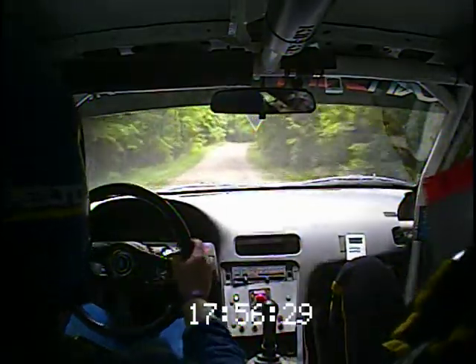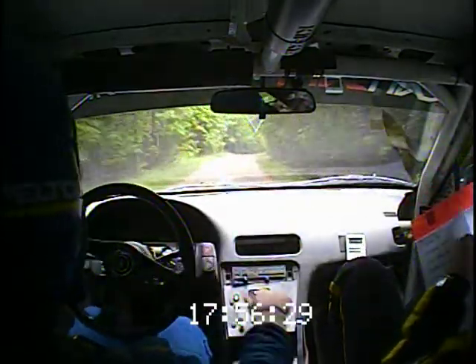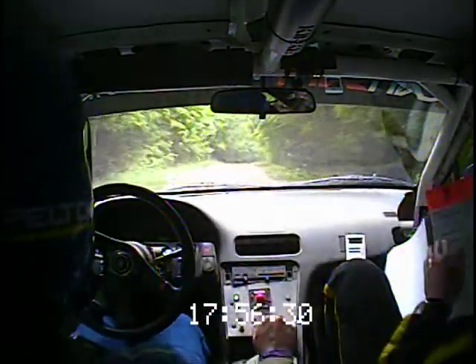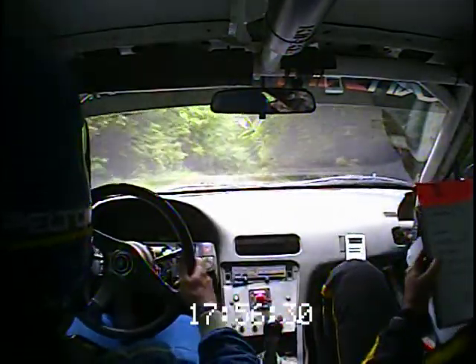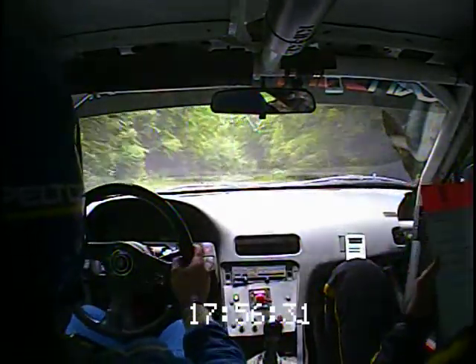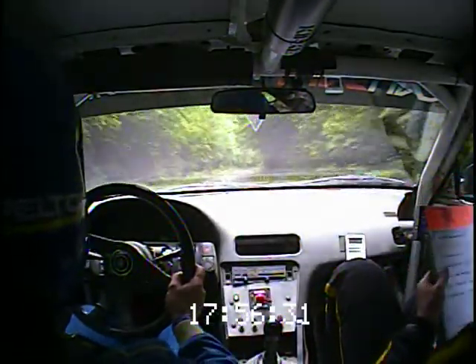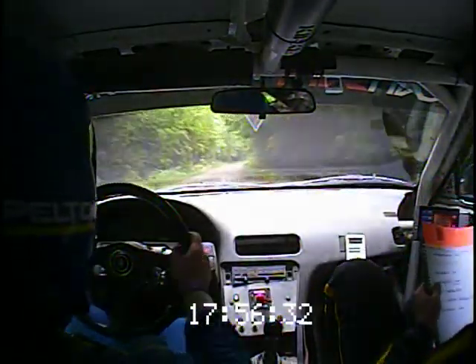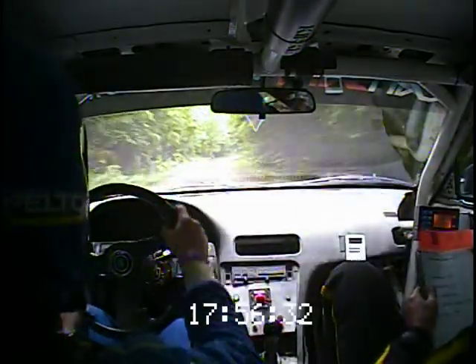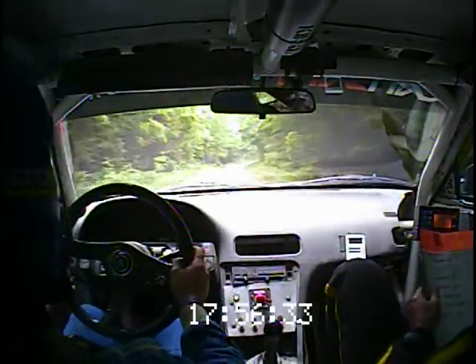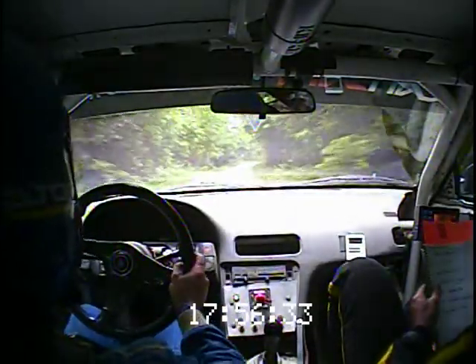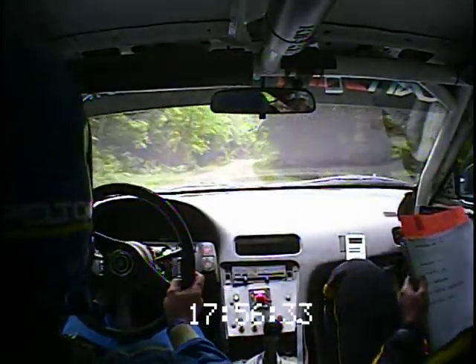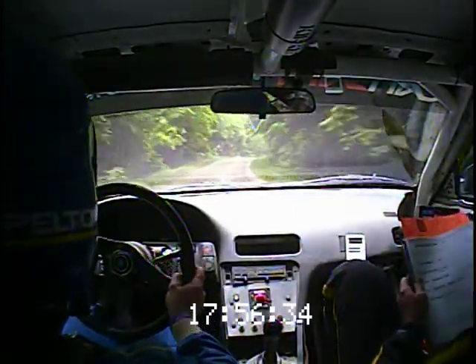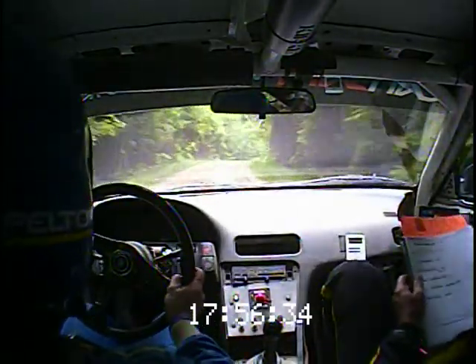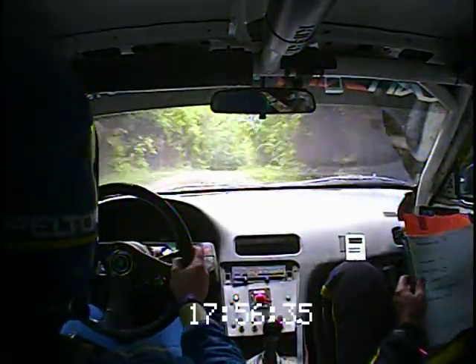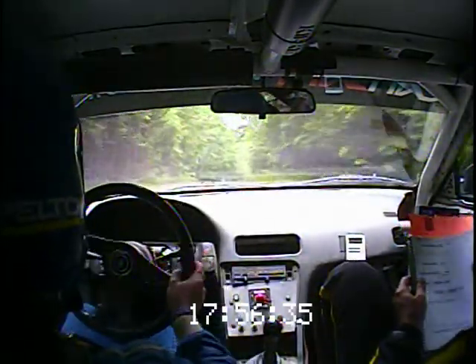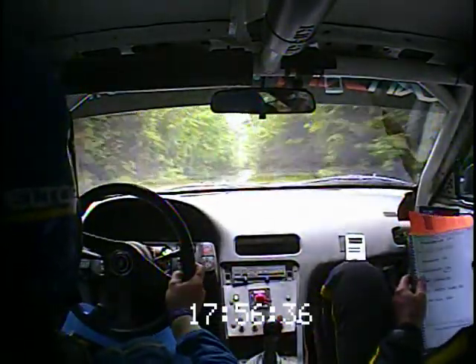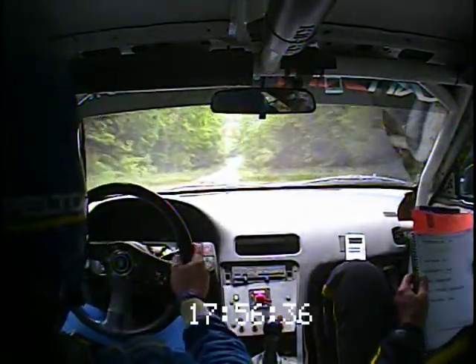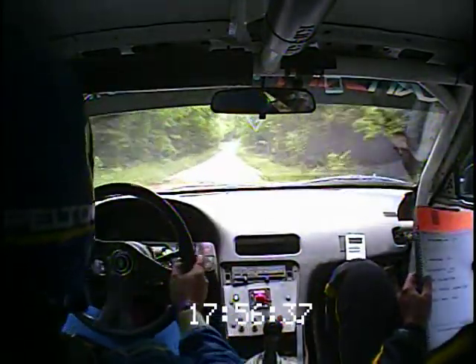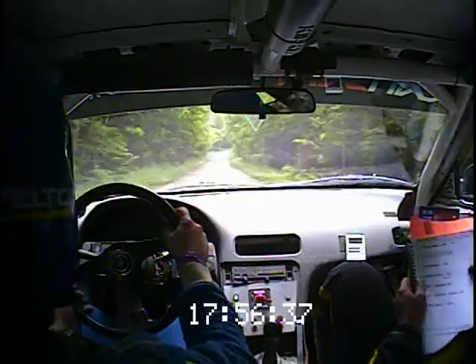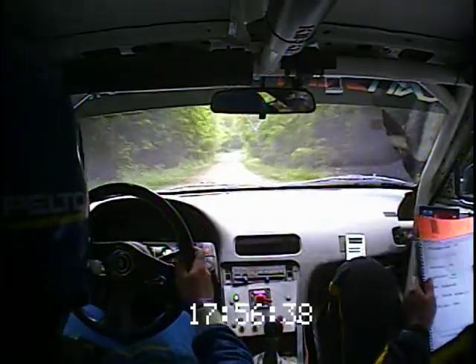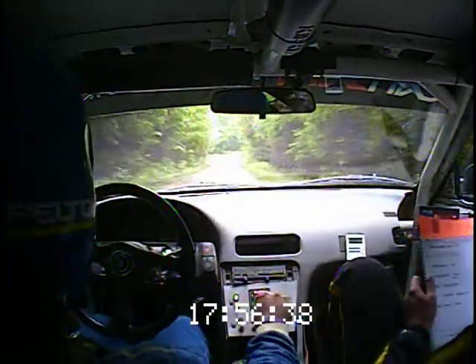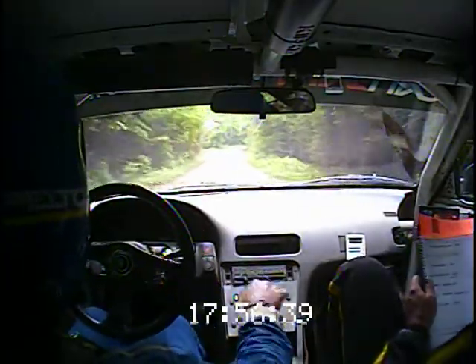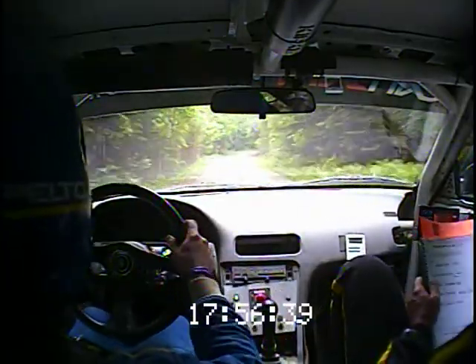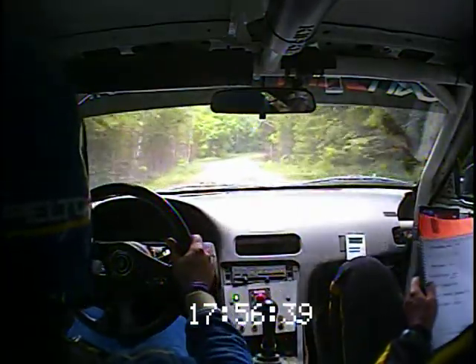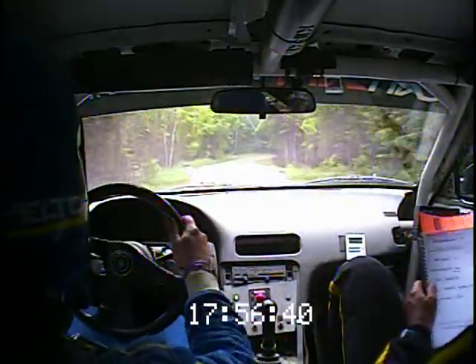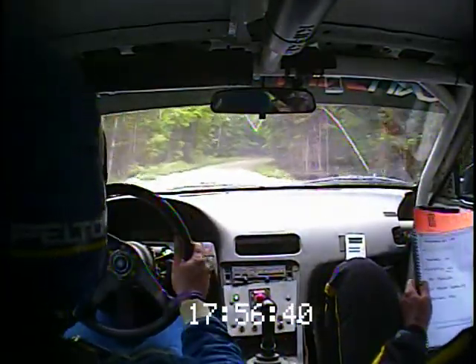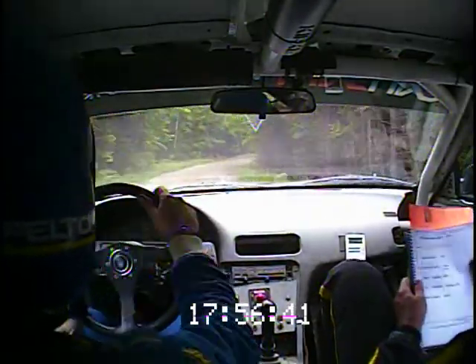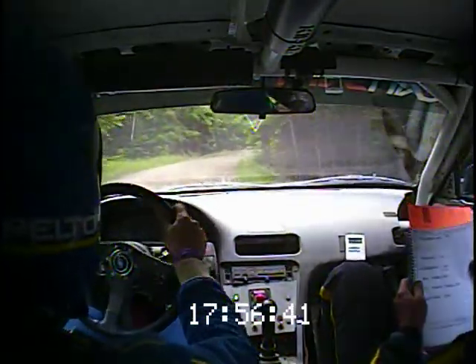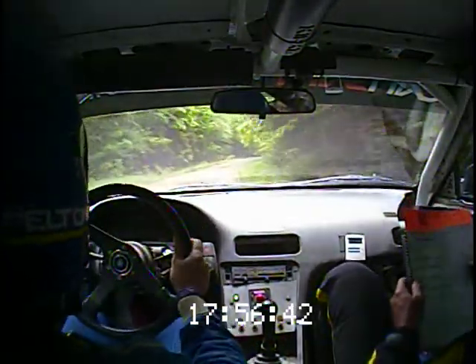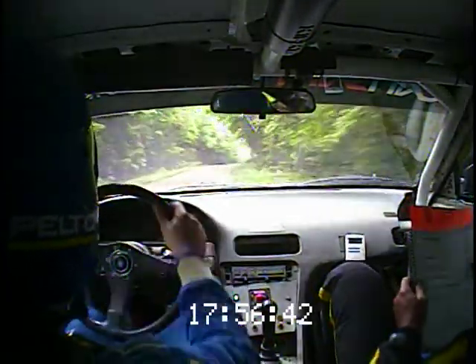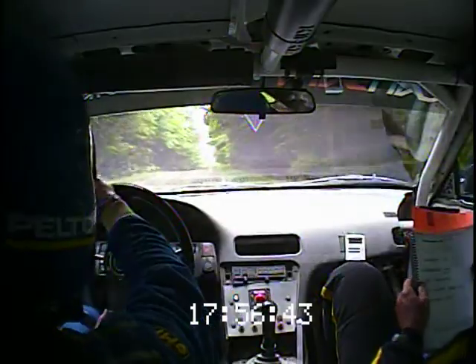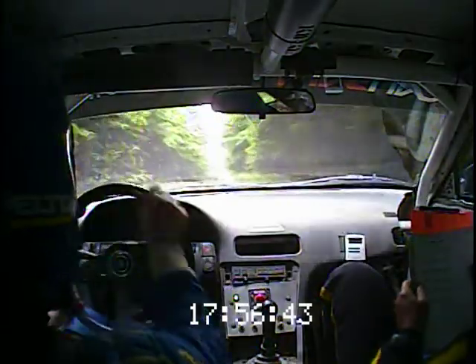Right 5 plus, long, over small crest. Rough 120. 120. That's a right 4 plus. Right 4 plus, opens at small crest. 100. To a crest, left 4, long.